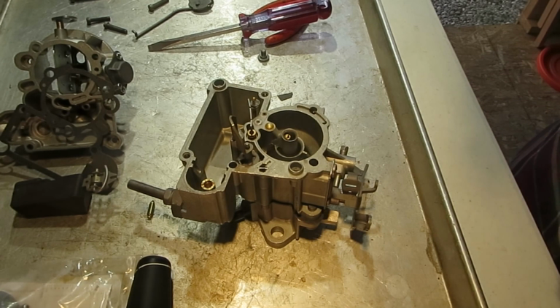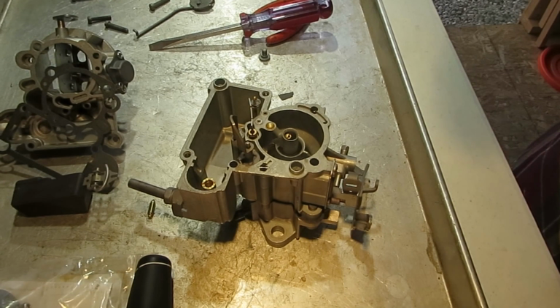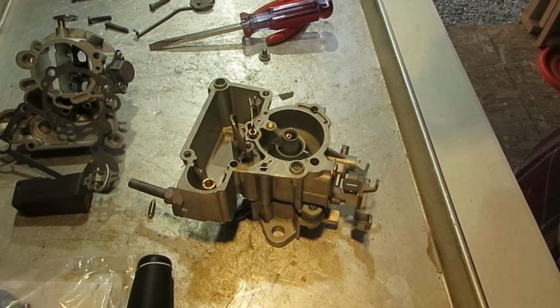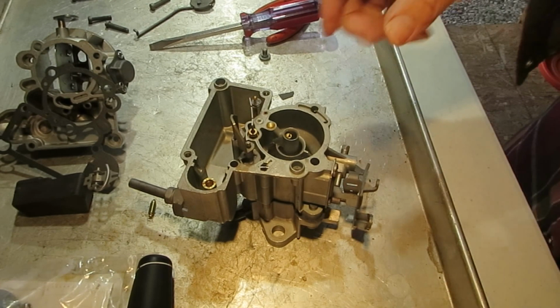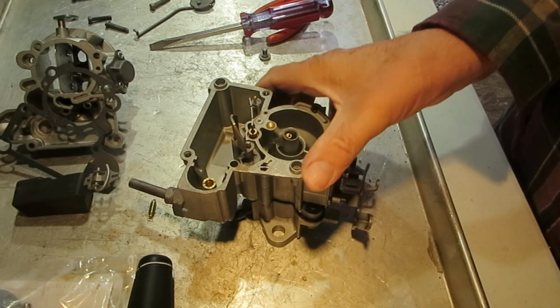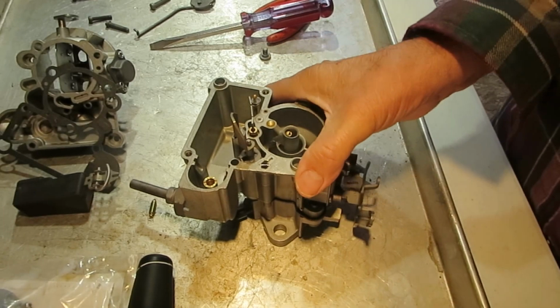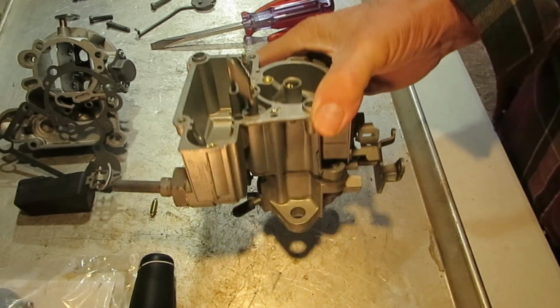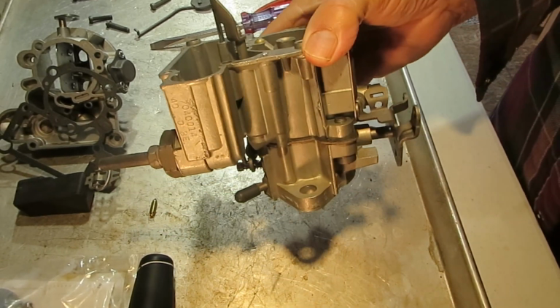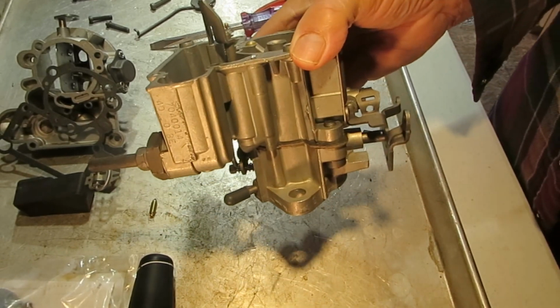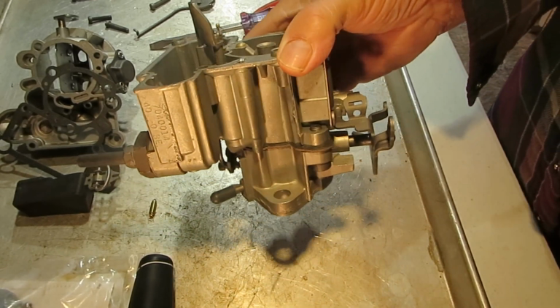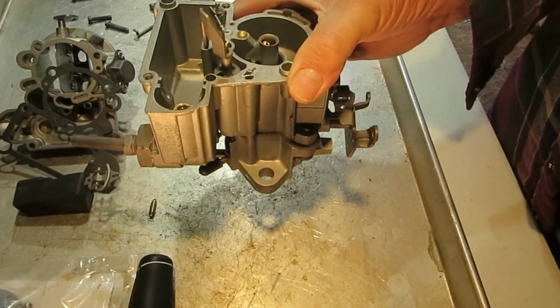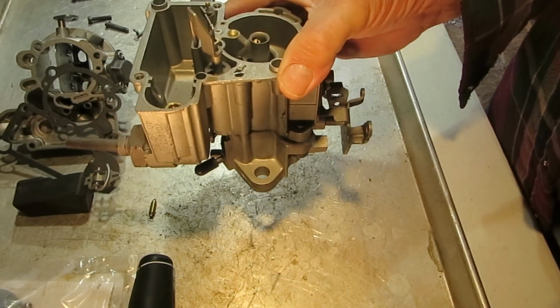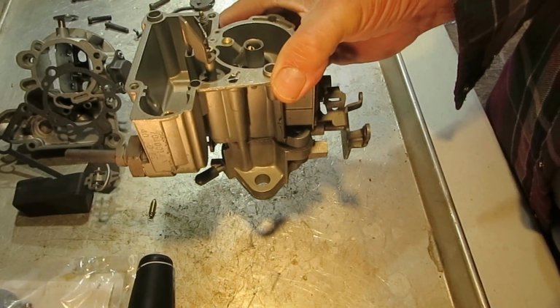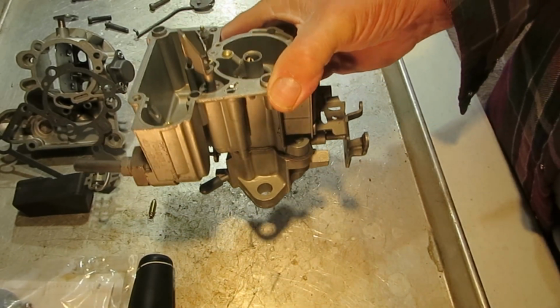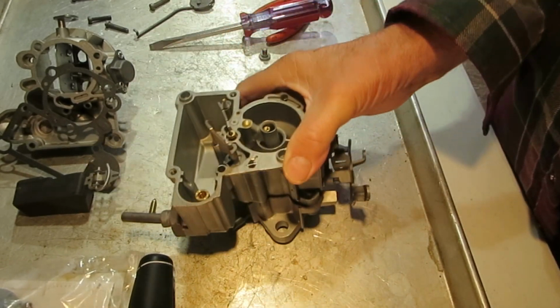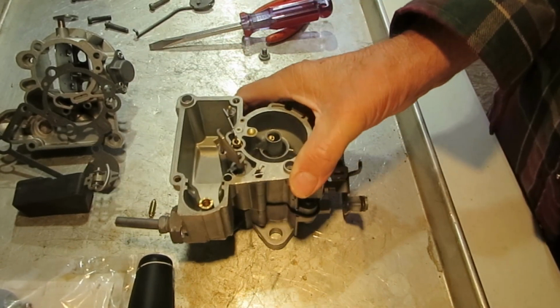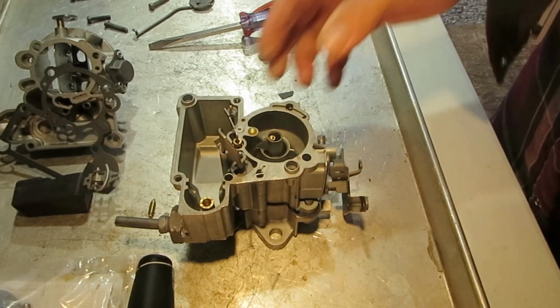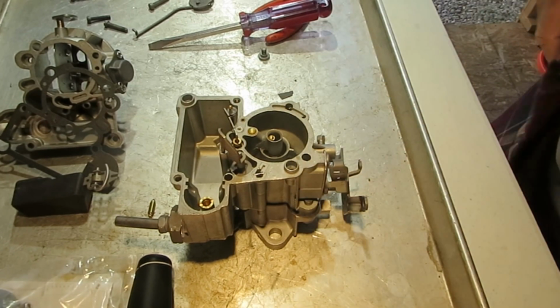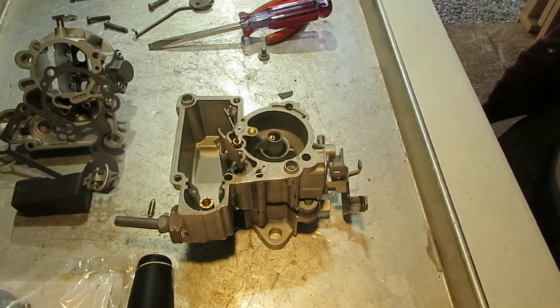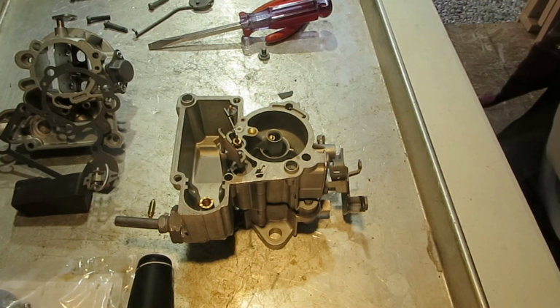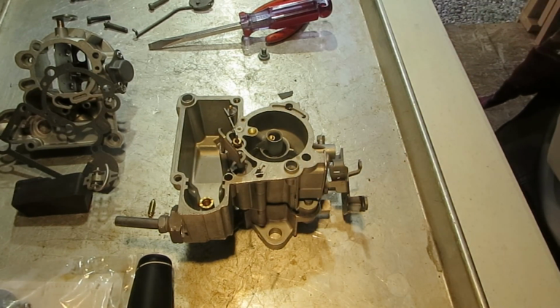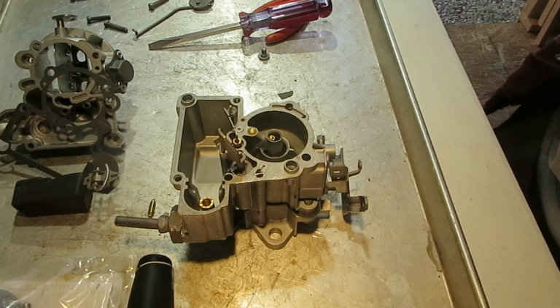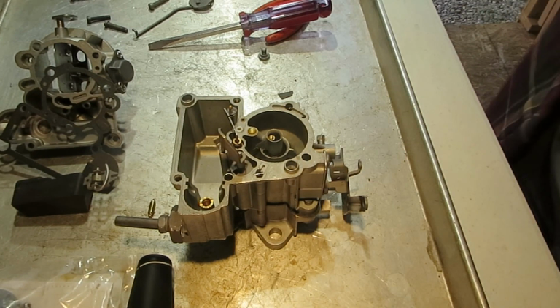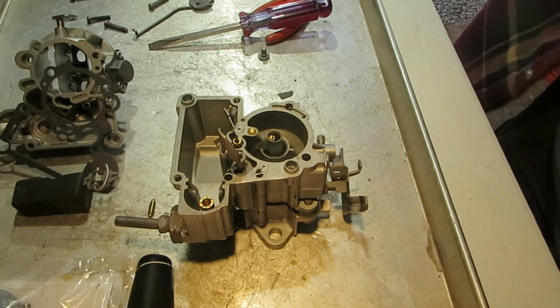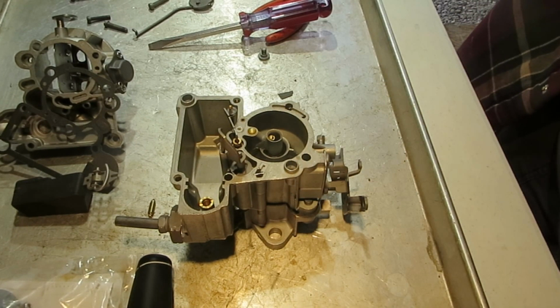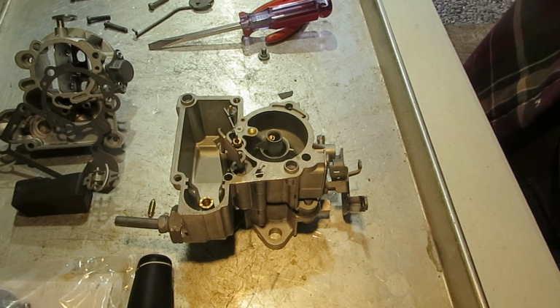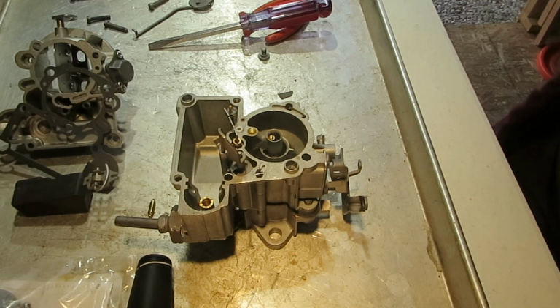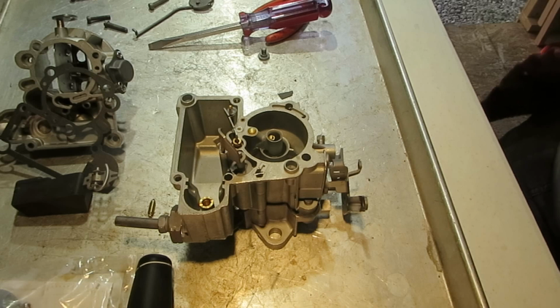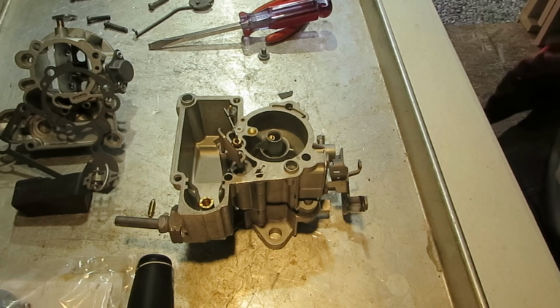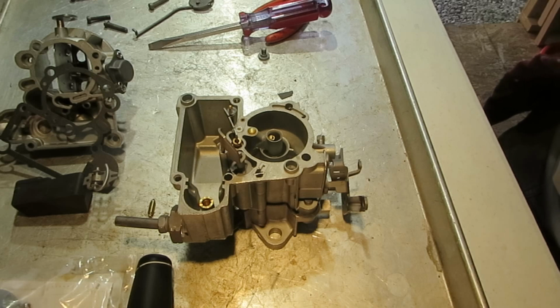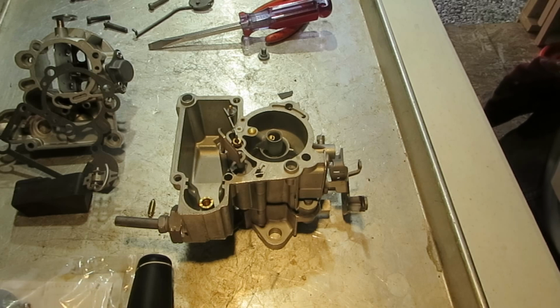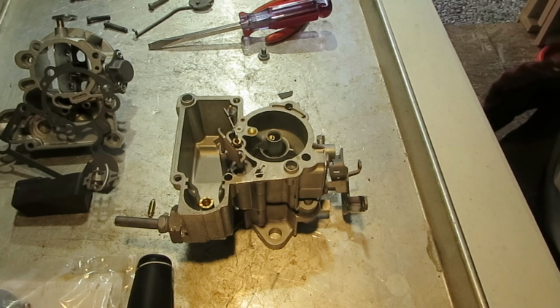Hi, Mike's Carburetor Parts here. I'm working on a Rochester MonoJet one-barrel carburetor and I want to explain the idle system on it a little bit, so that if you have an idle problem you will have a better idea of what to look for.